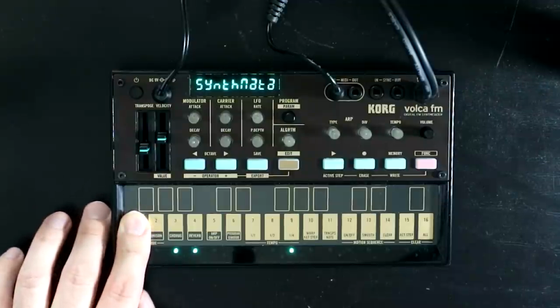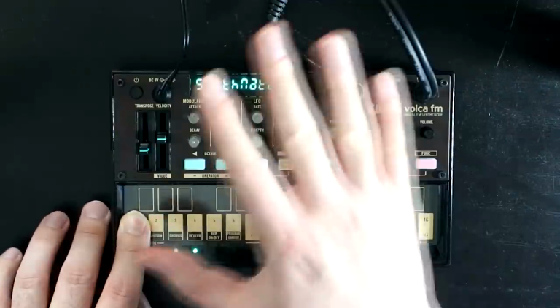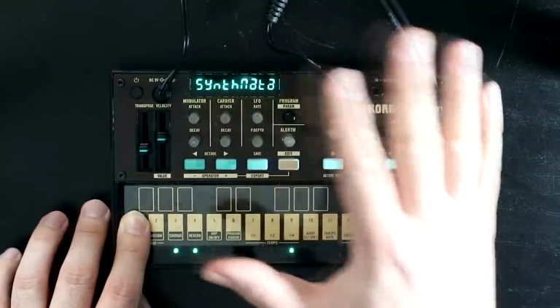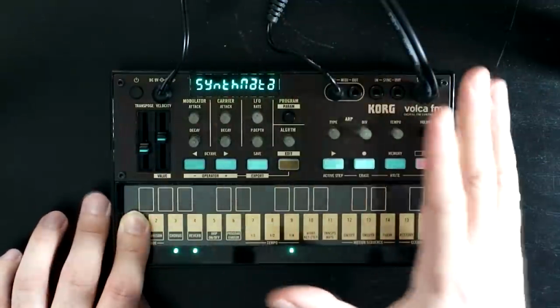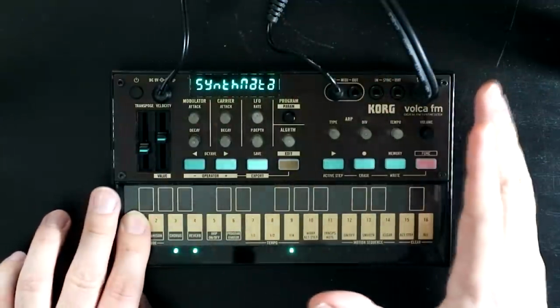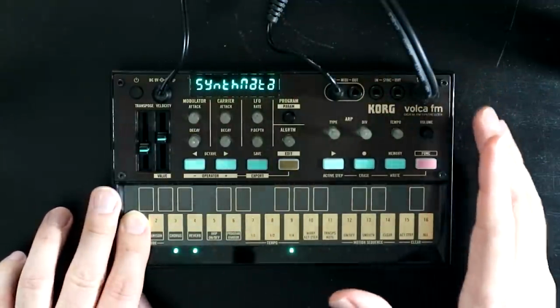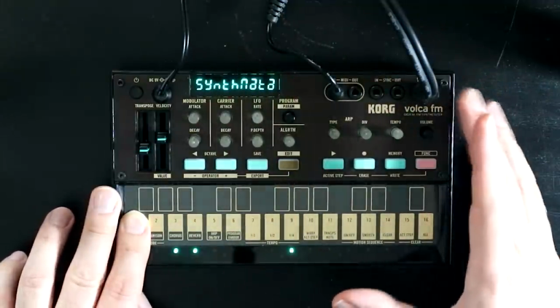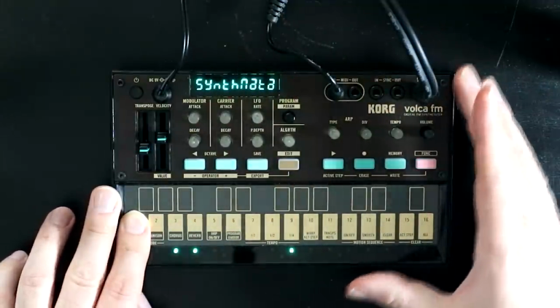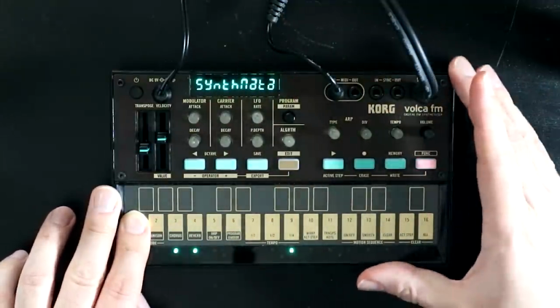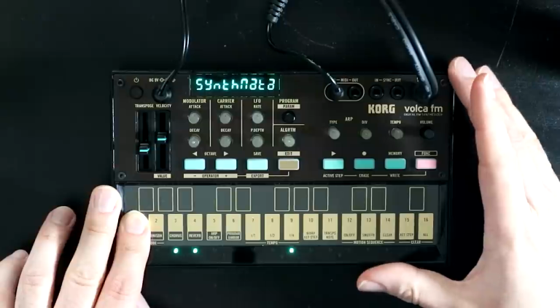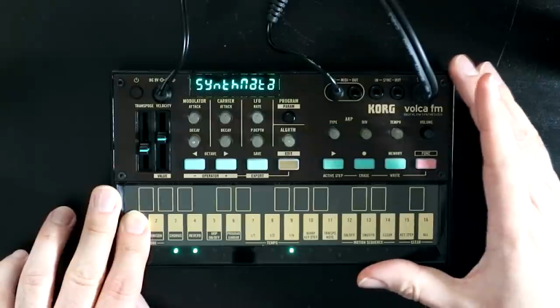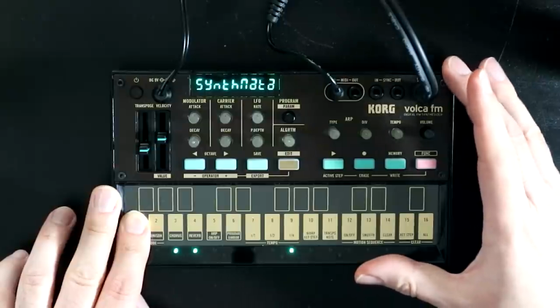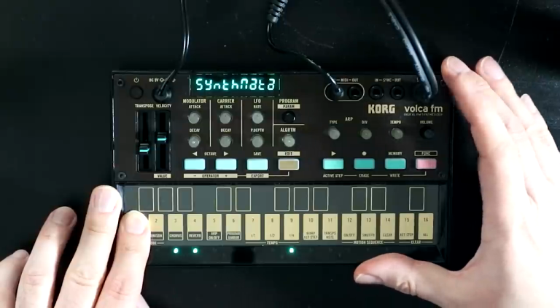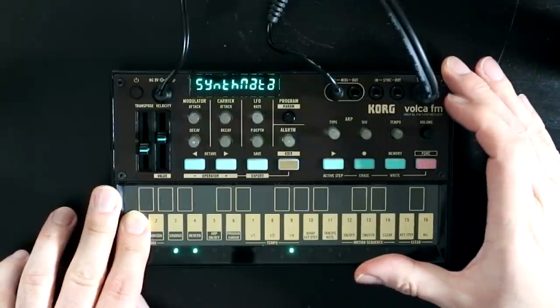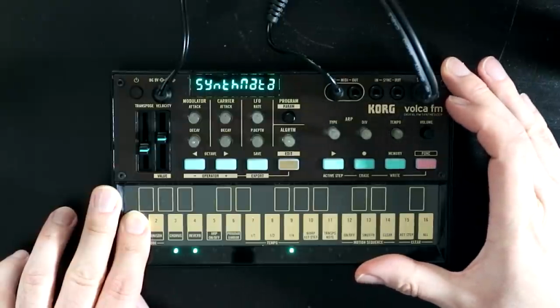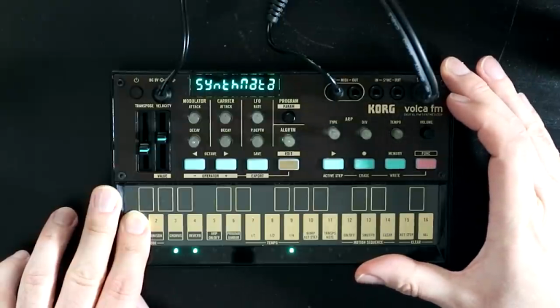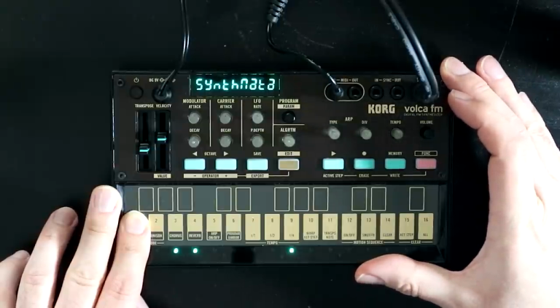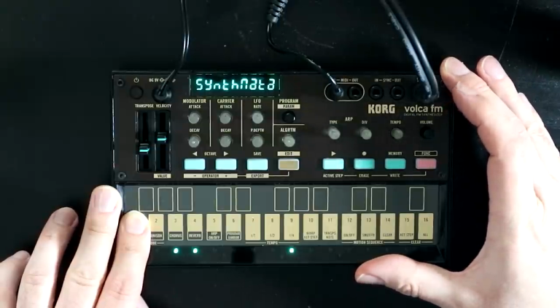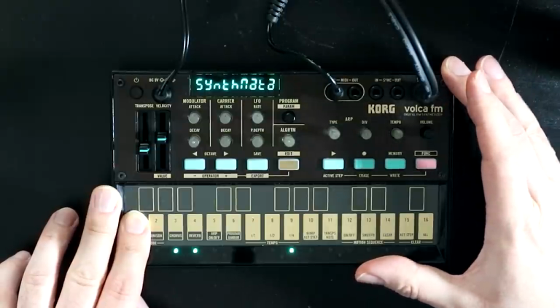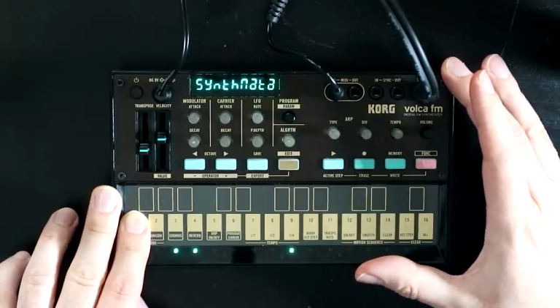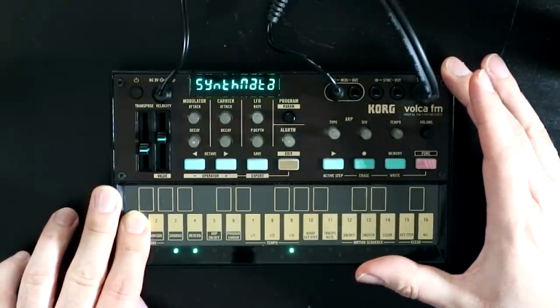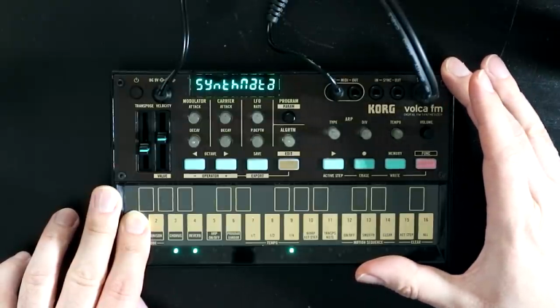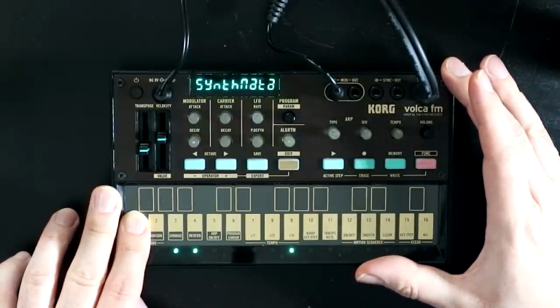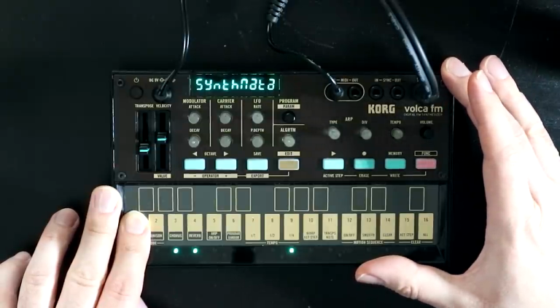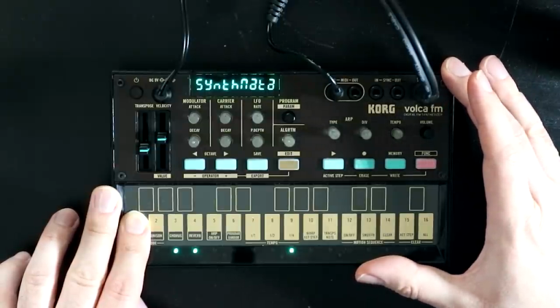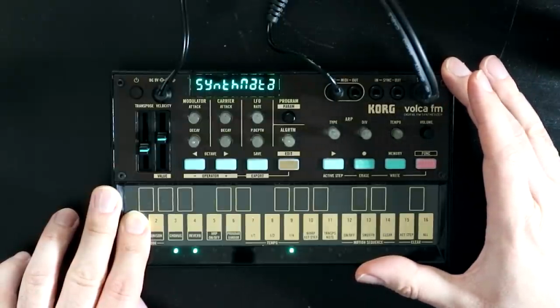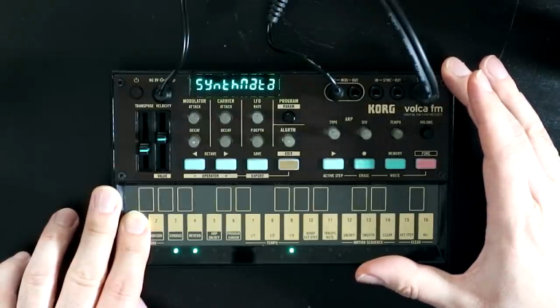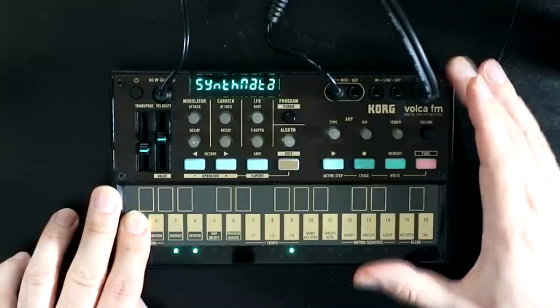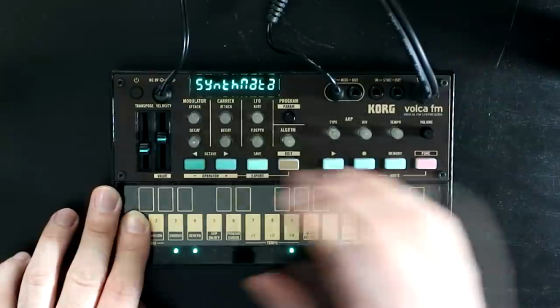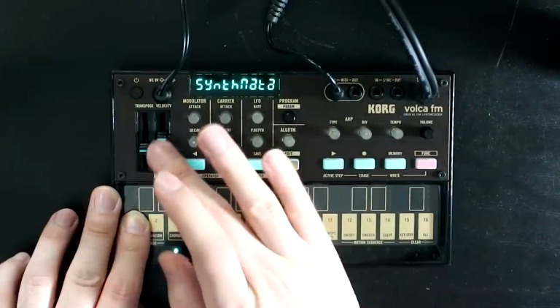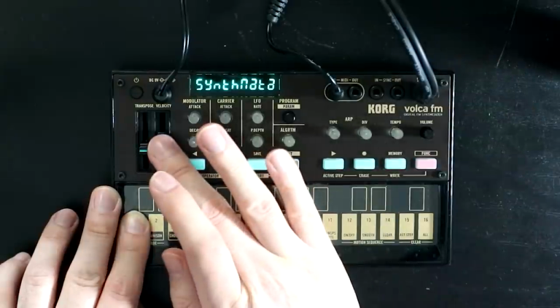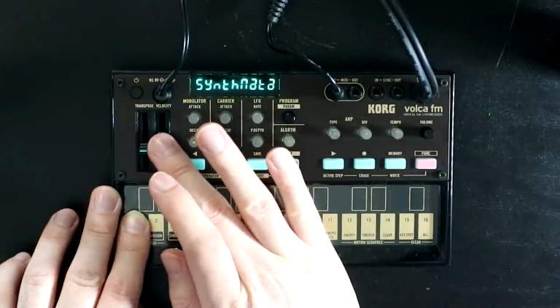Hello, Ossaita Sink here. This is the new Korg Volca FM, an updated and upgraded version of the old Volca favorite.